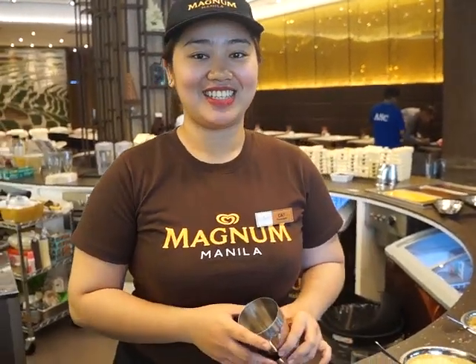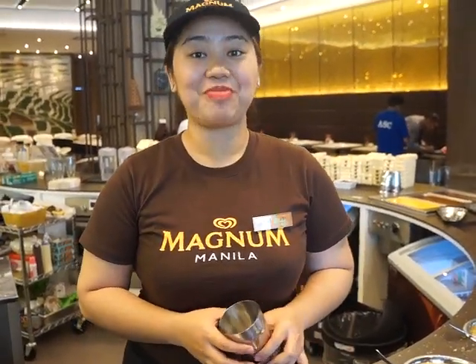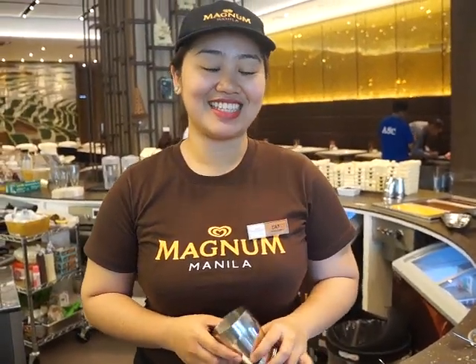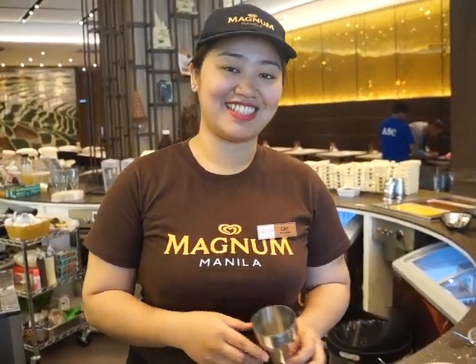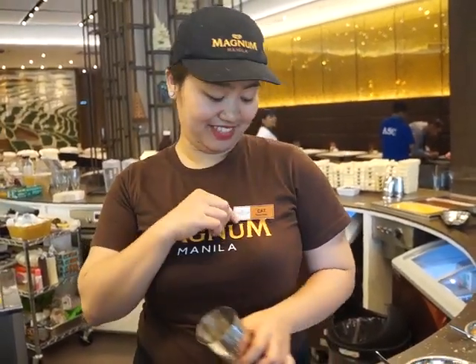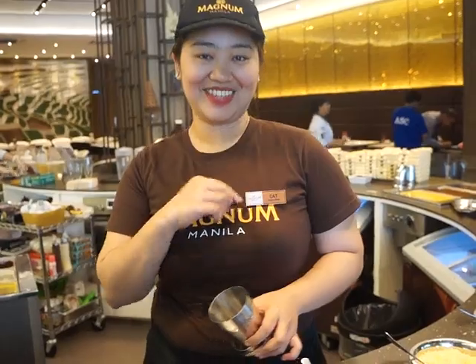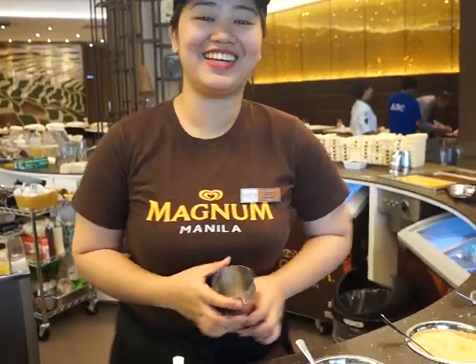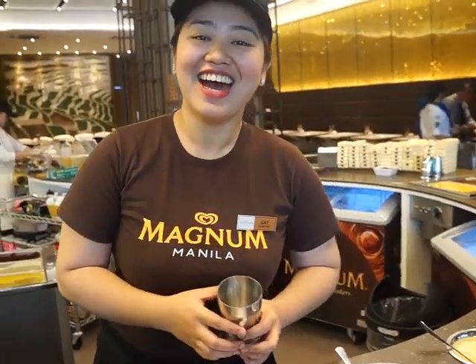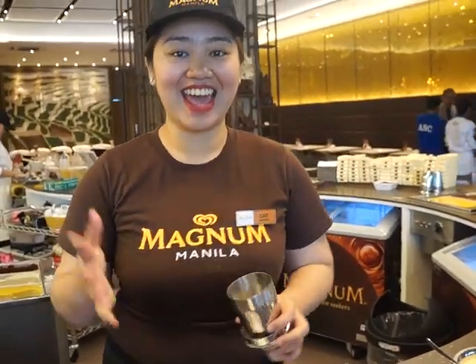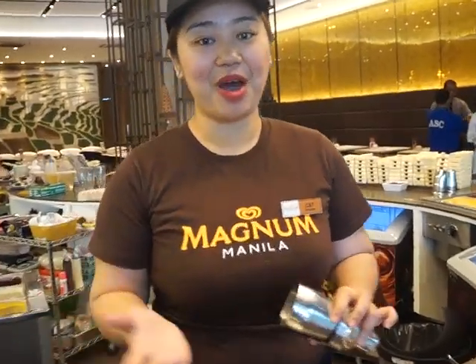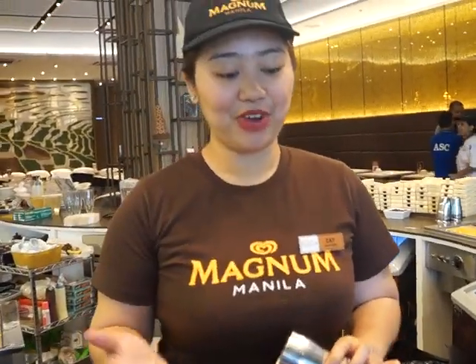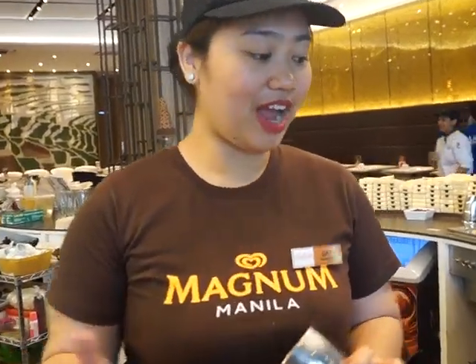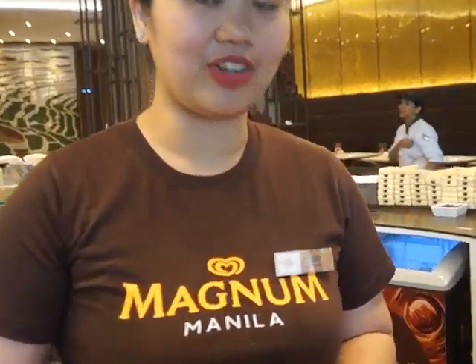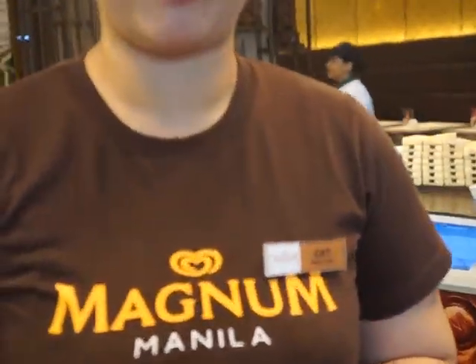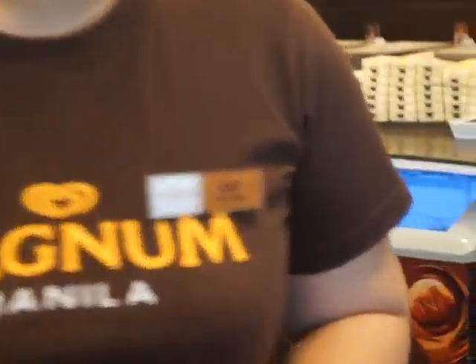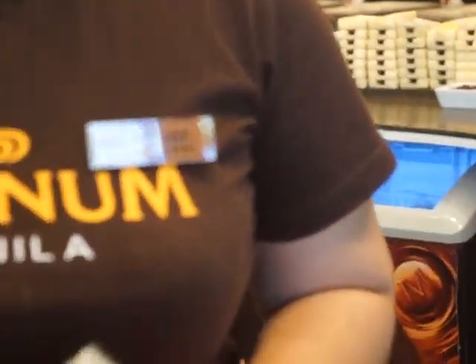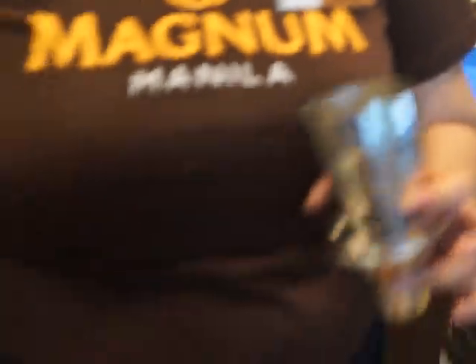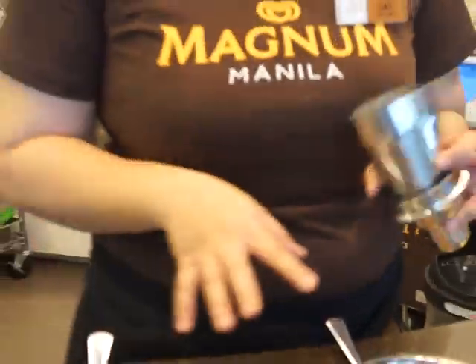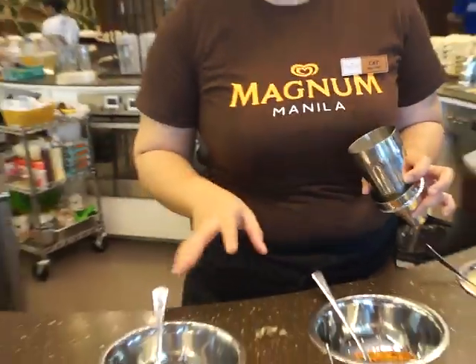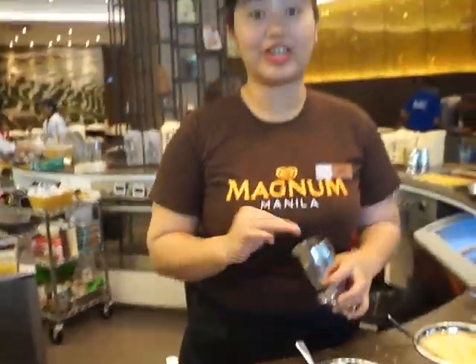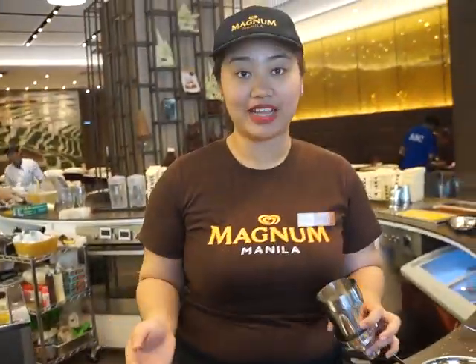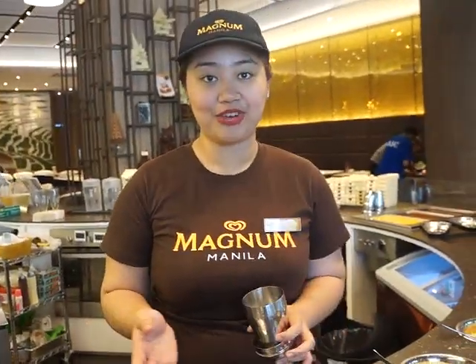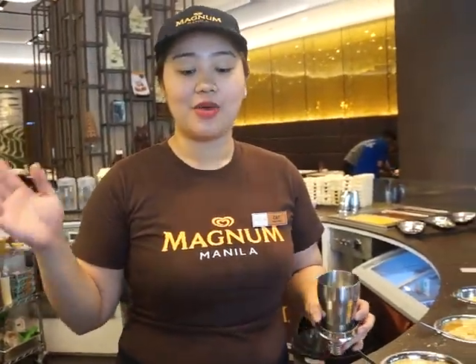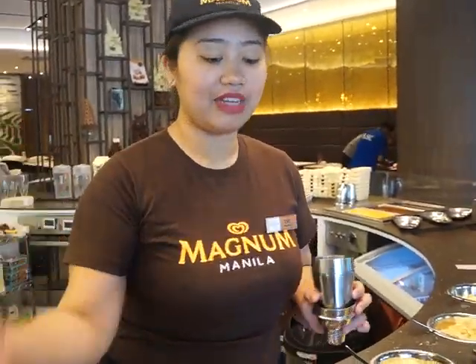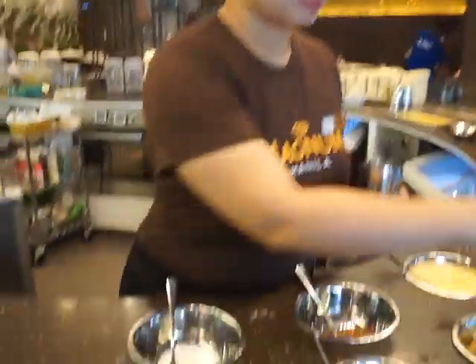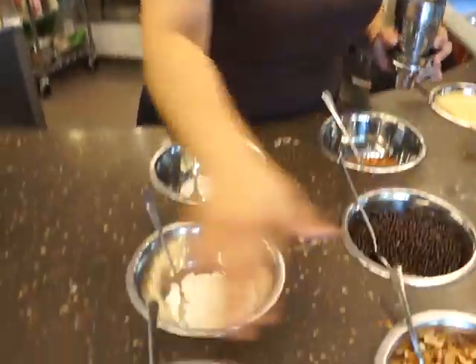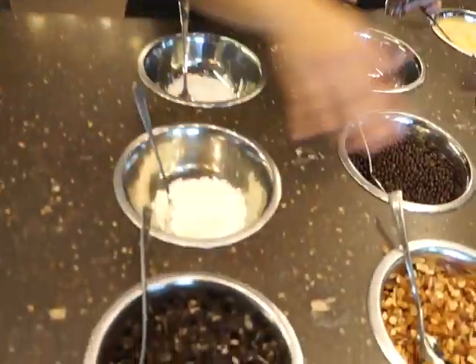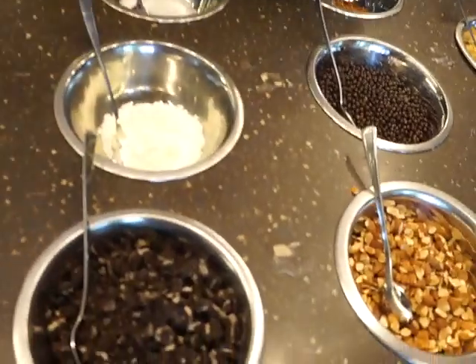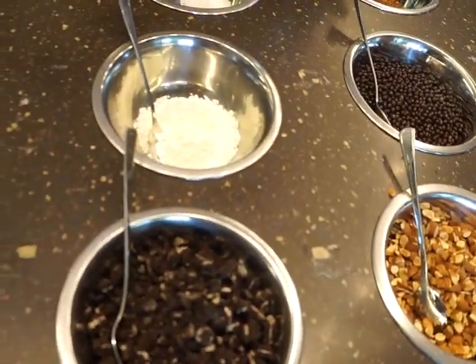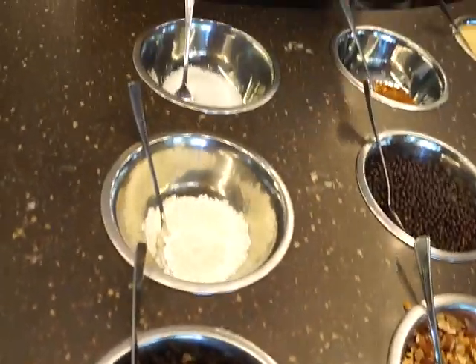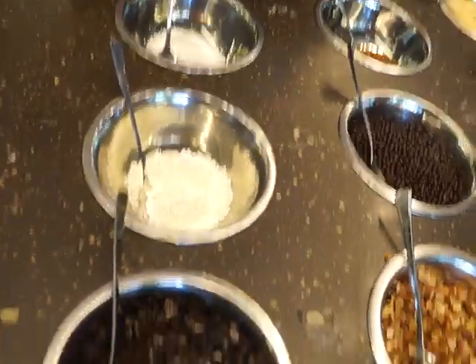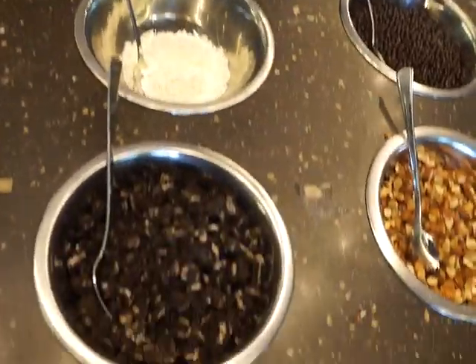Pleasure maker? Yes, pleasure maker. For your toppings, you have 18 toppings, and those 18 toppings are classified into three. We have the classic toppings — these are what you expect to be screened with all of the Magnum ice creams.